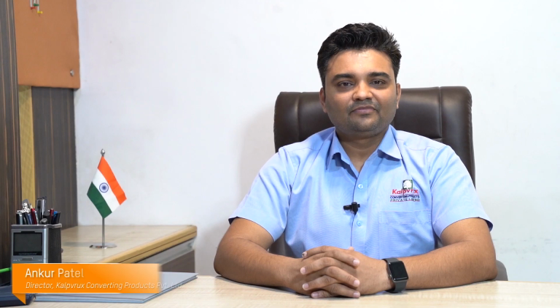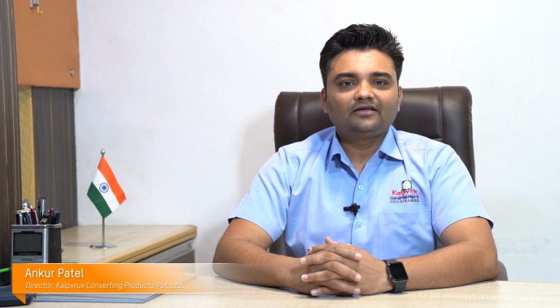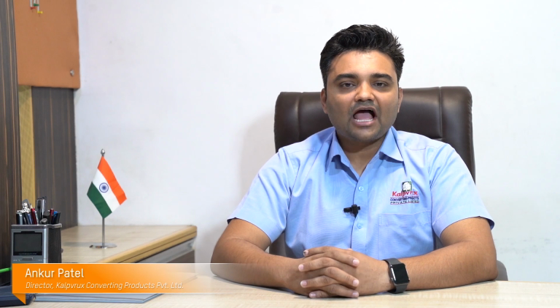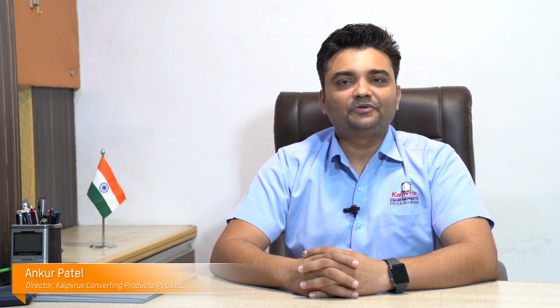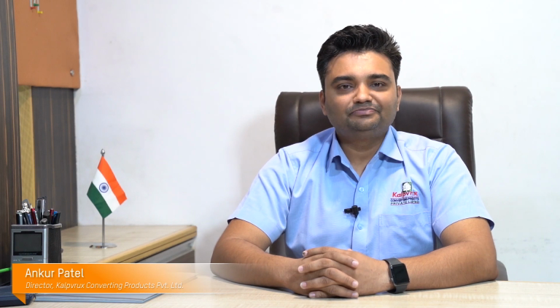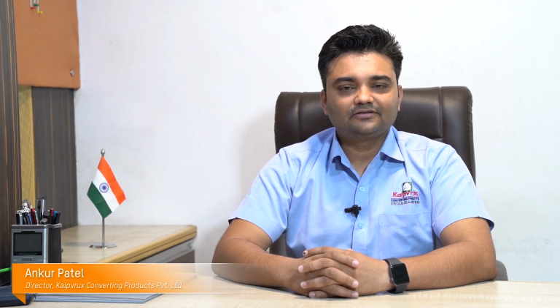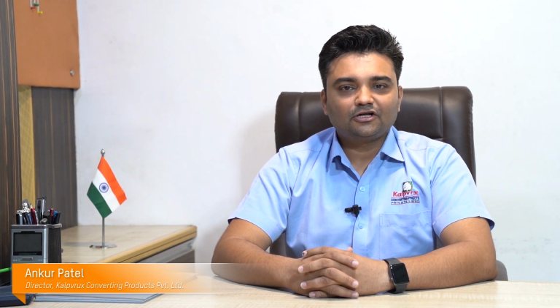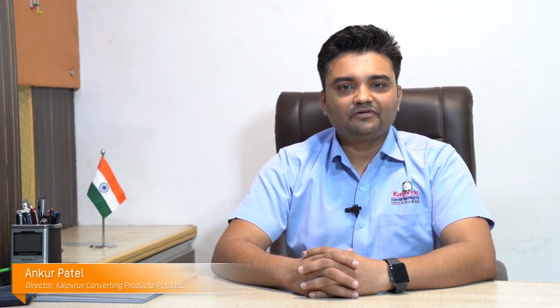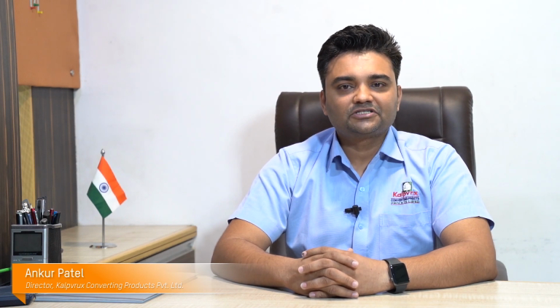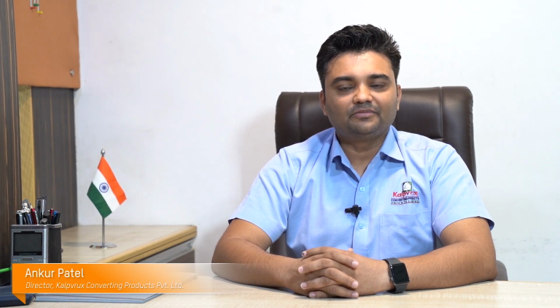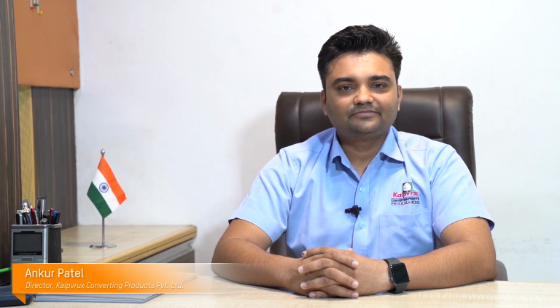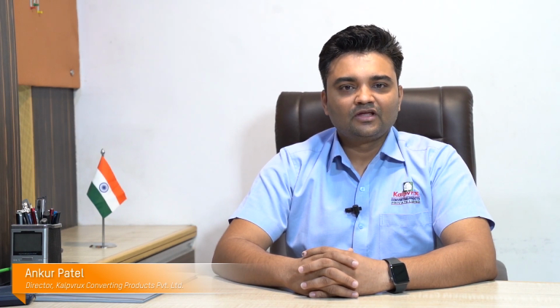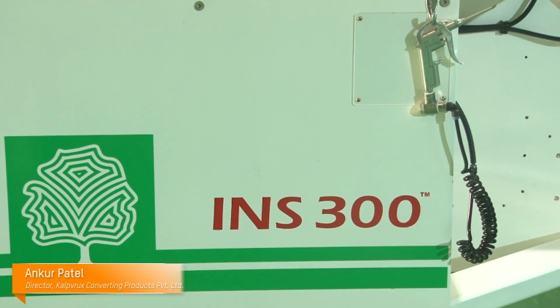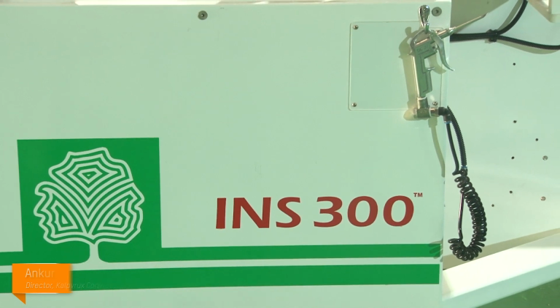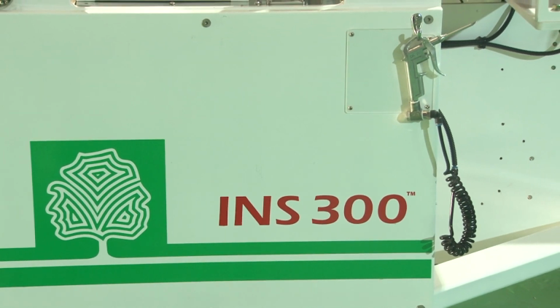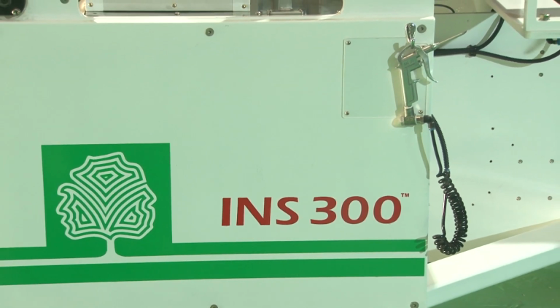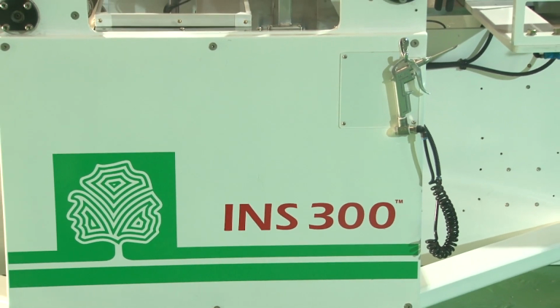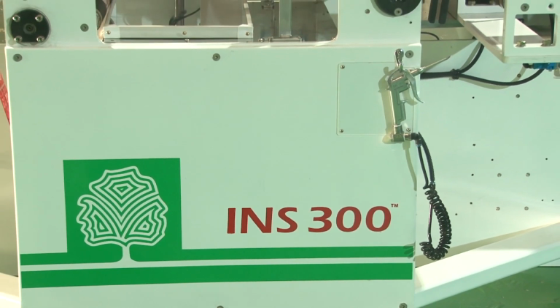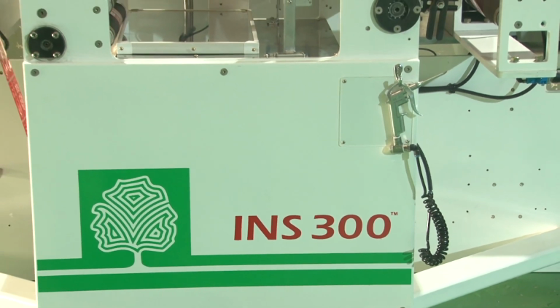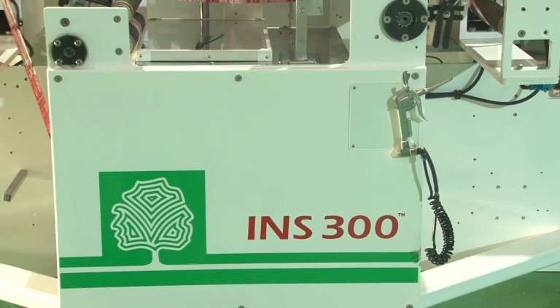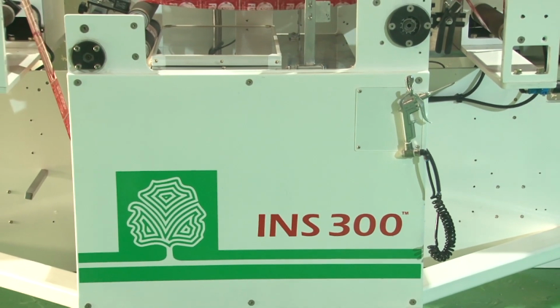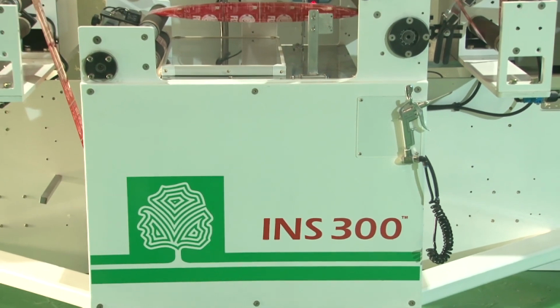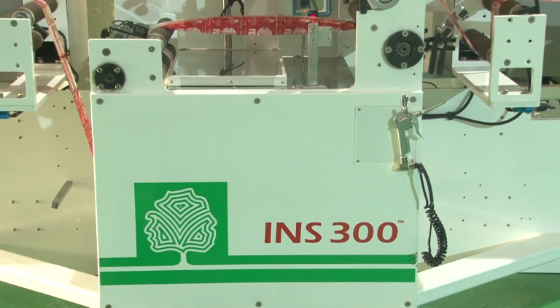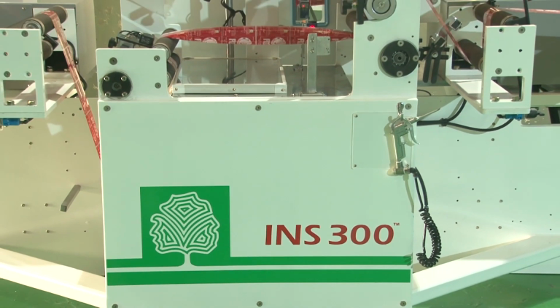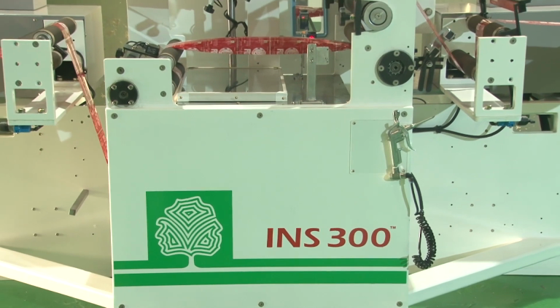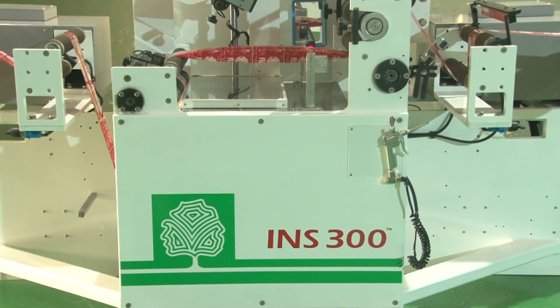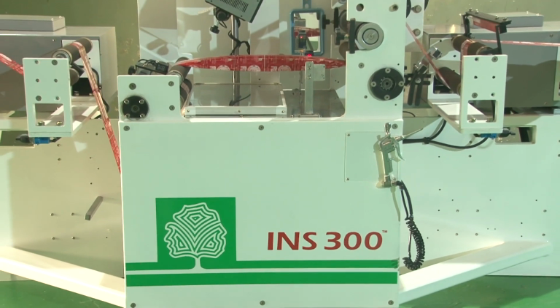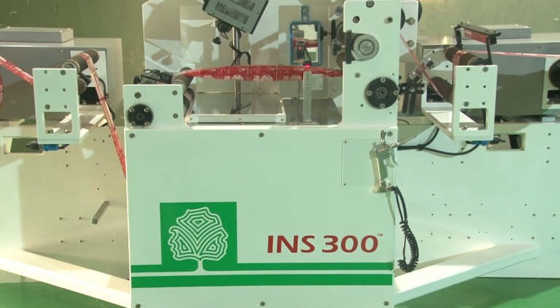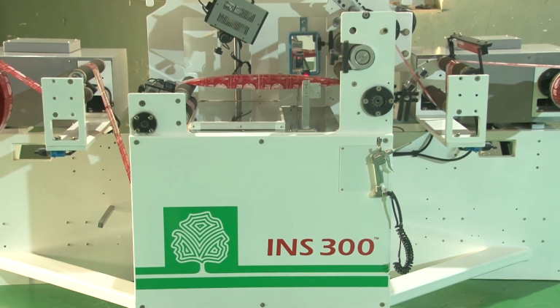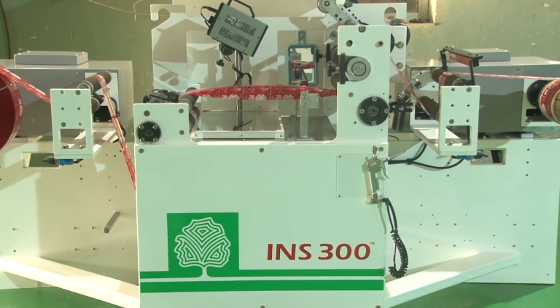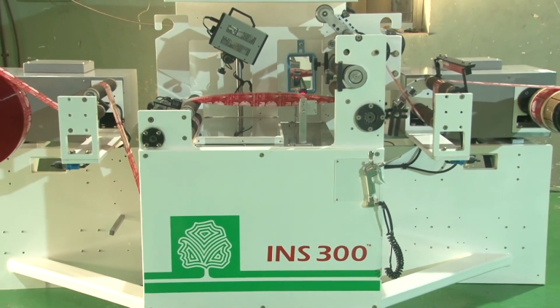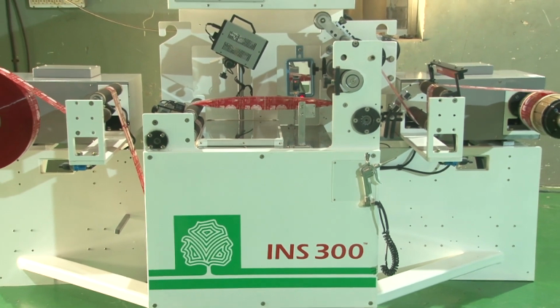Hi, I'm Ankur Patel, Director, Kalprooks Converting Products Pvt Ltd. Kalprooks is one of the leading global suppliers providing inspection reminder solutions for the flexible packaging industry where roll-to-roll winding is involved.